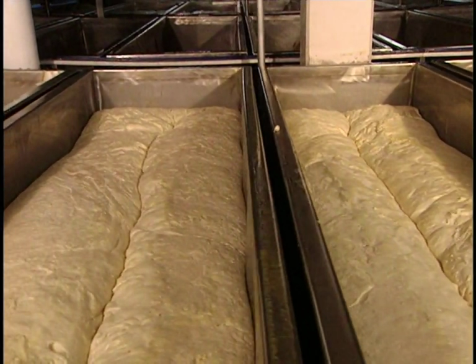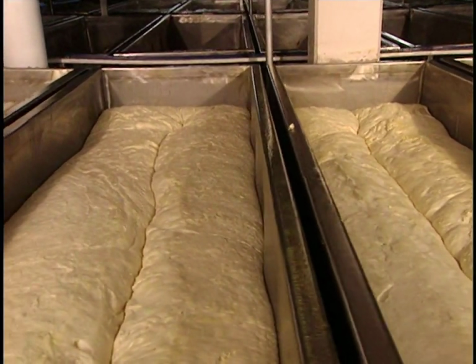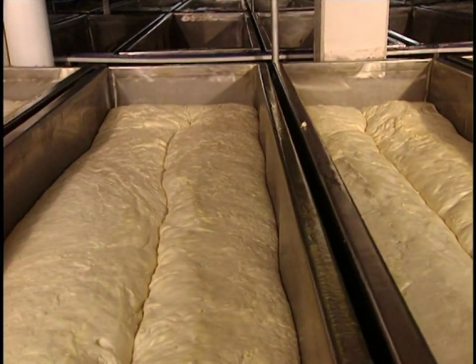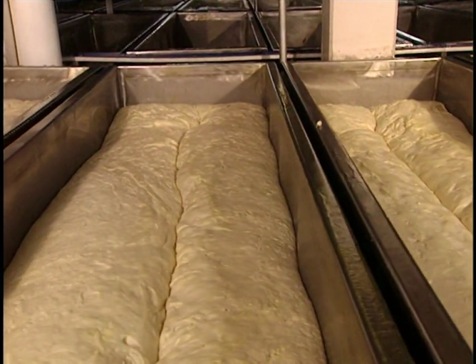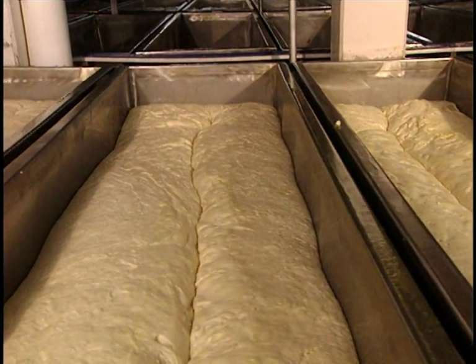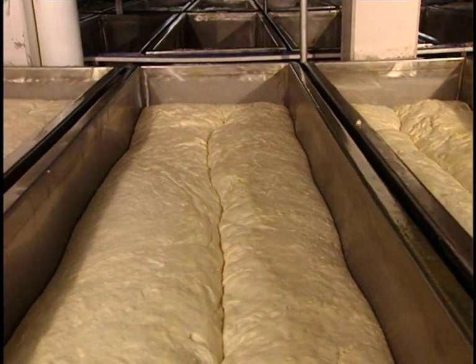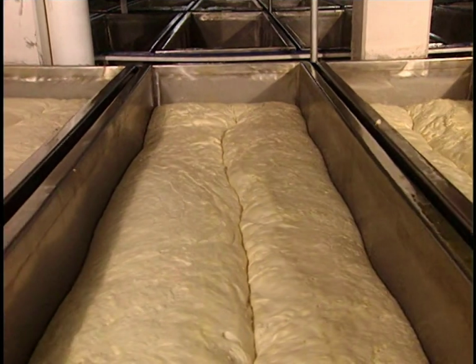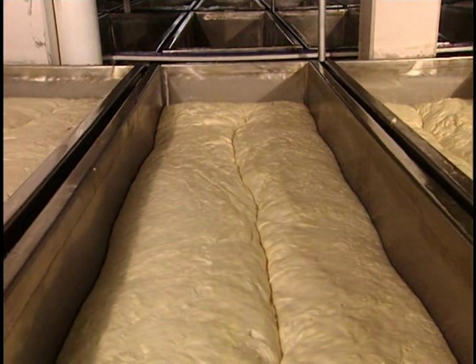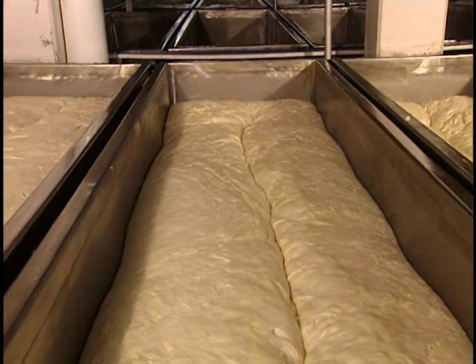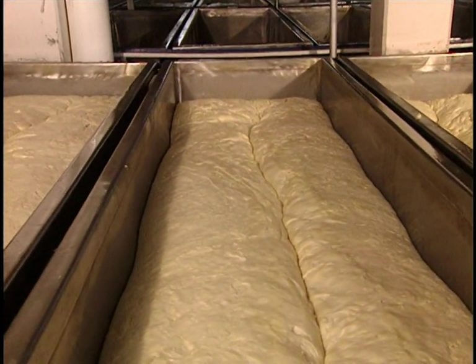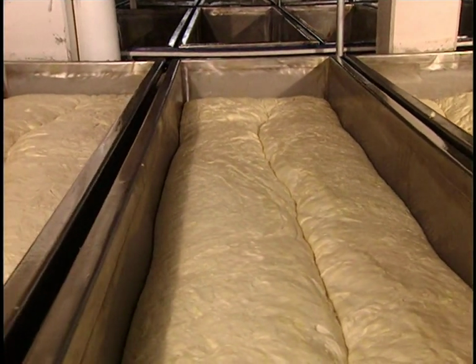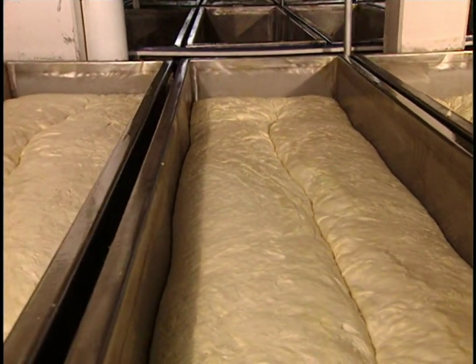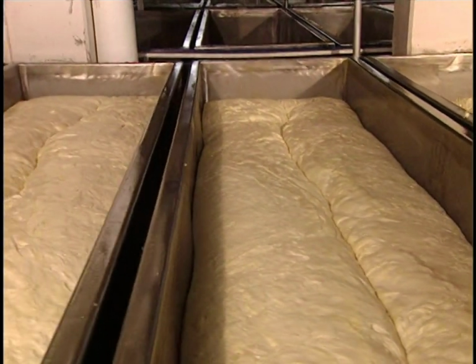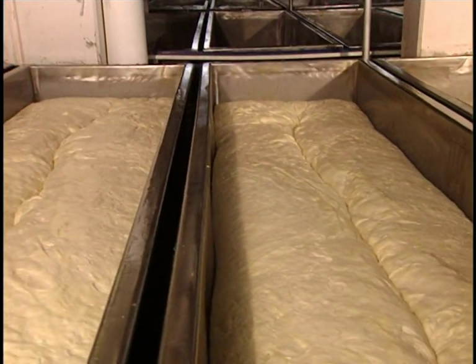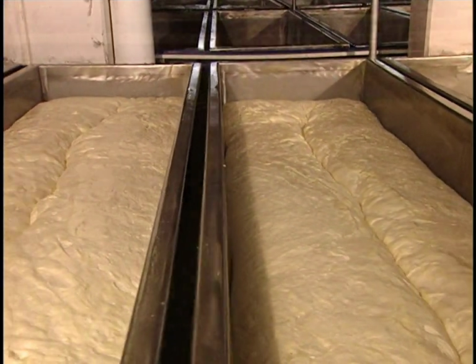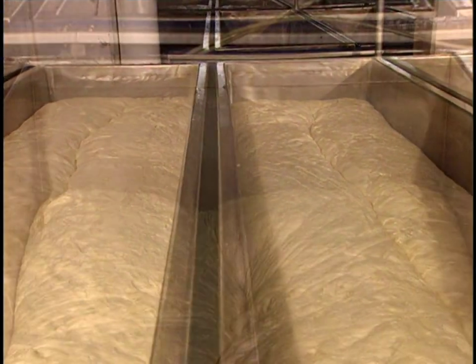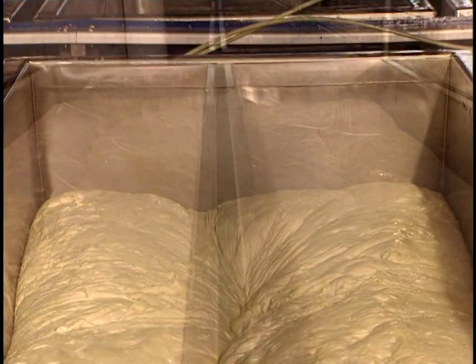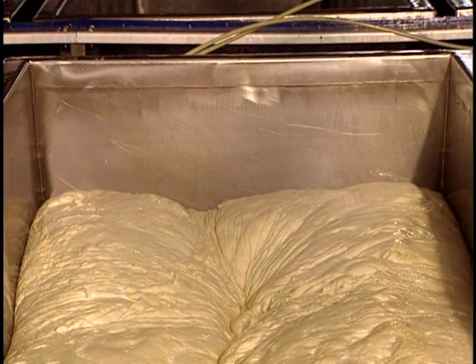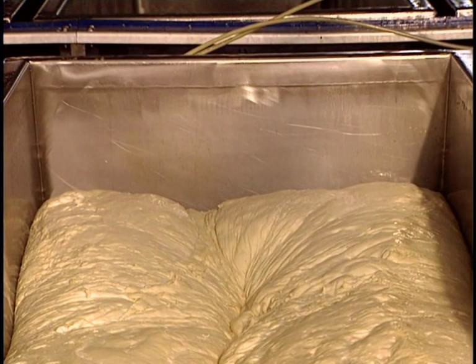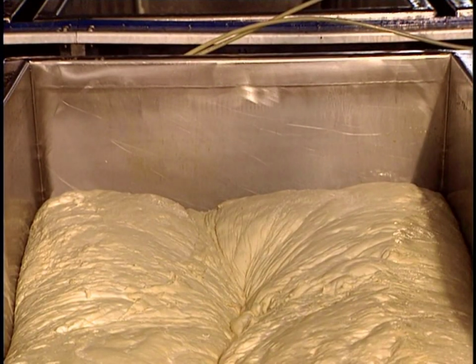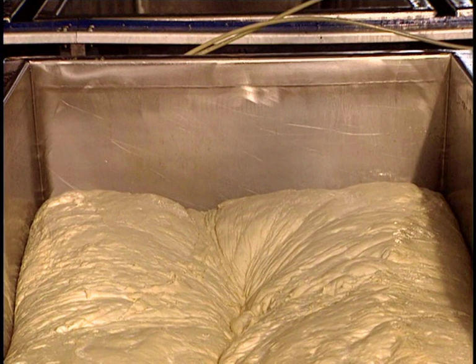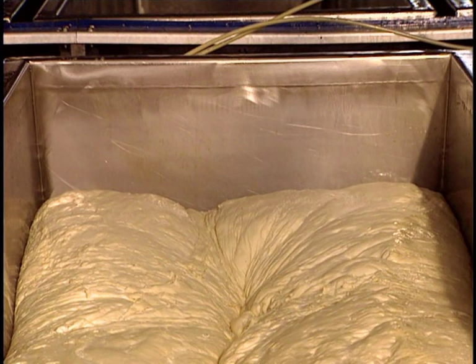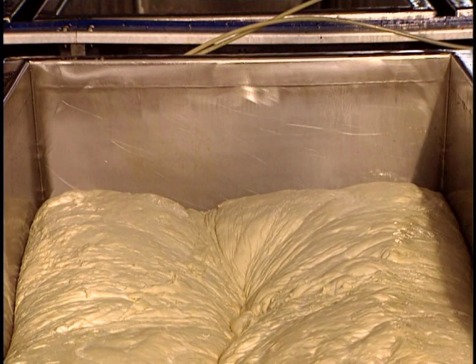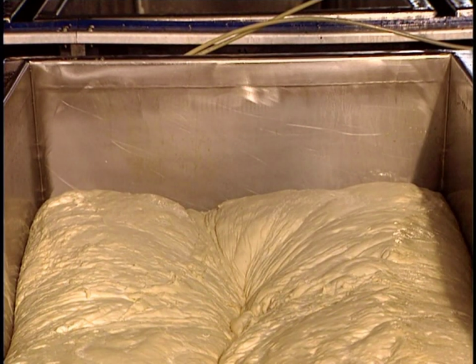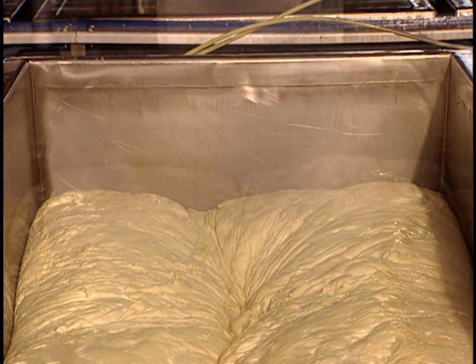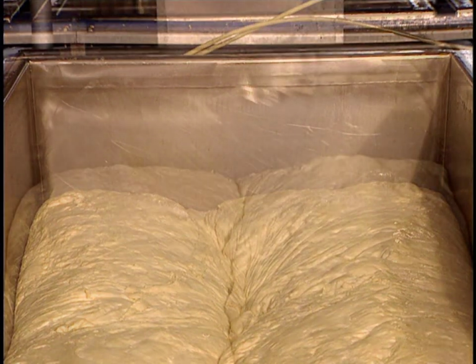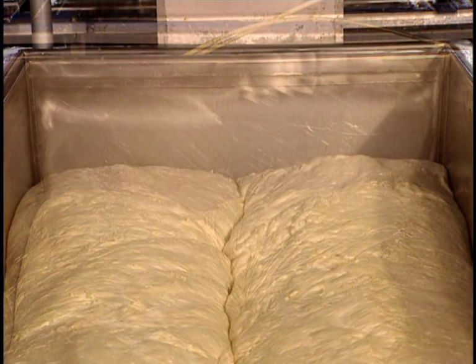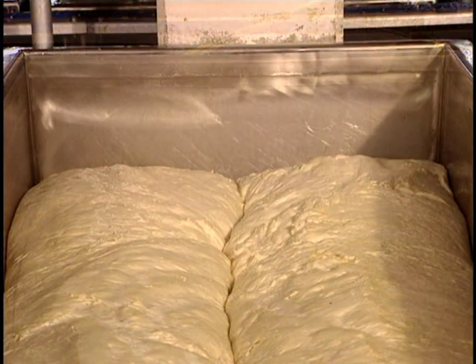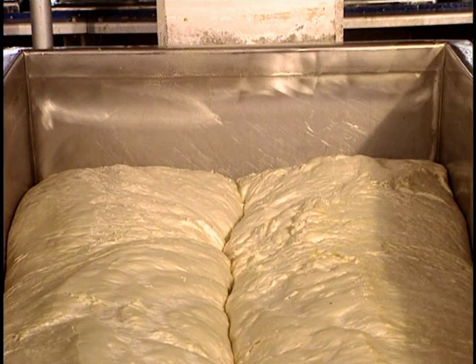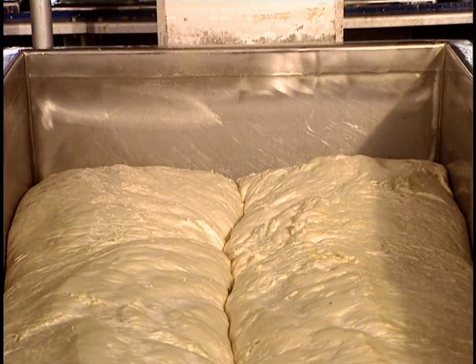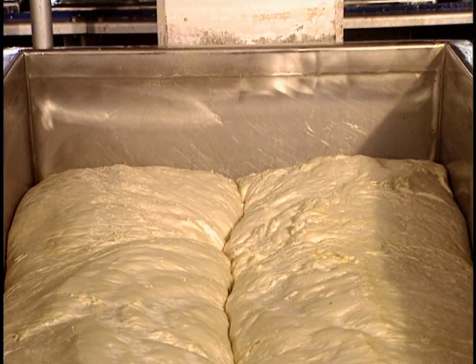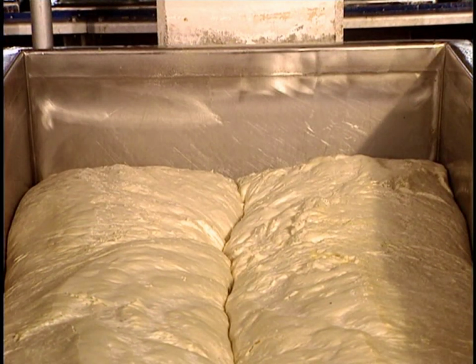We begin by mixing the ingredients together. These kneading troughs are used to ferment the yeast, a step which takes three hours. The fermenting yeast makes the dough rise considerably.